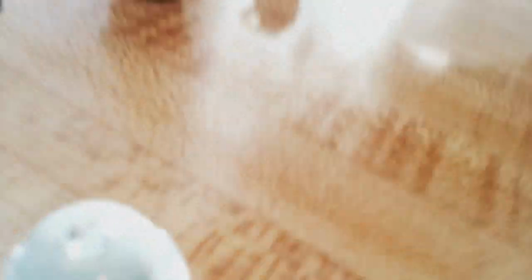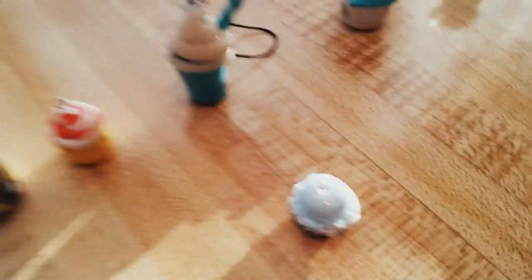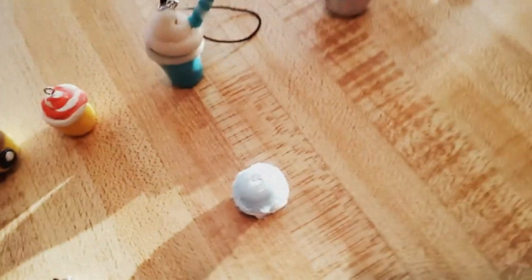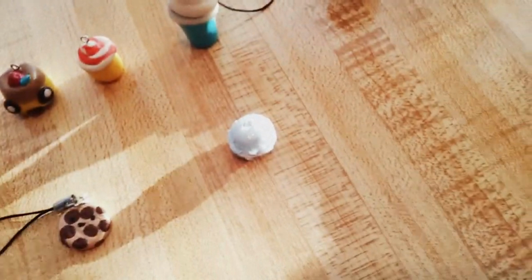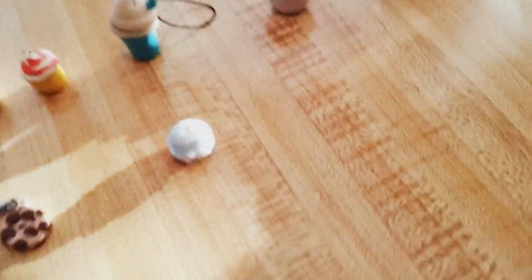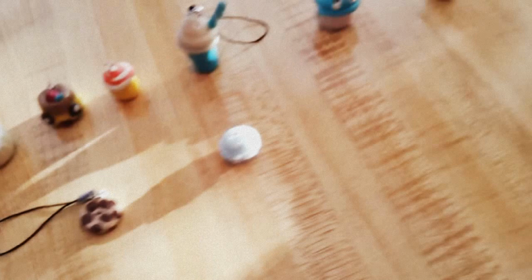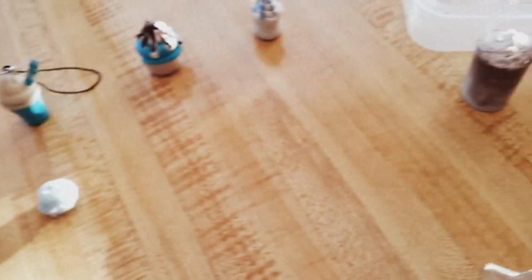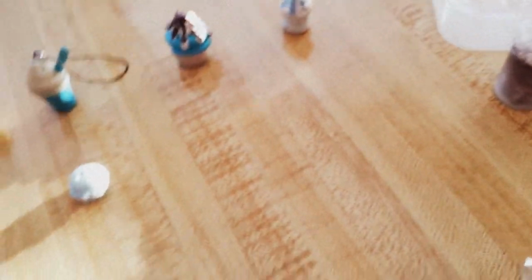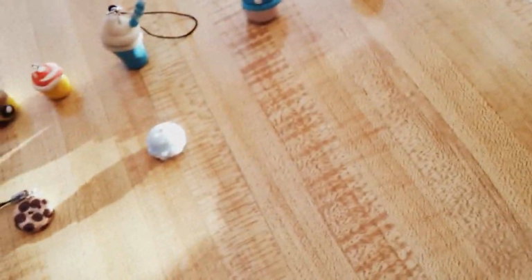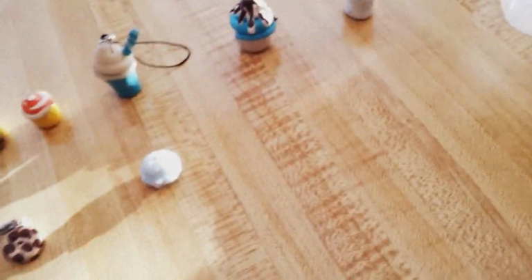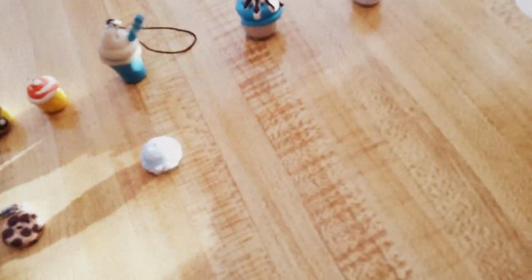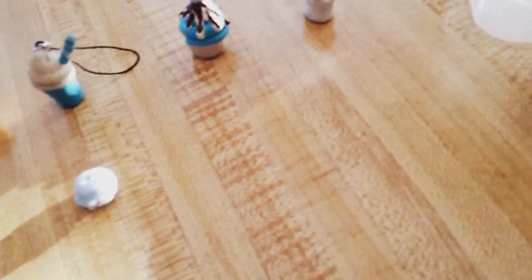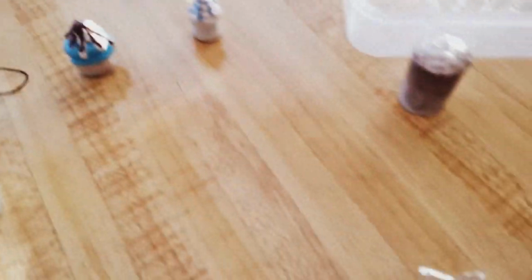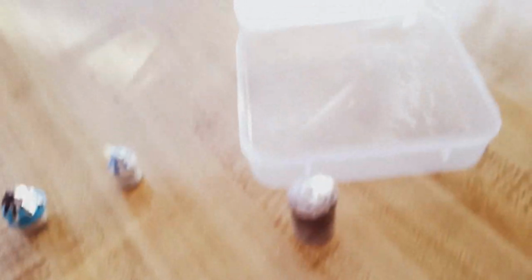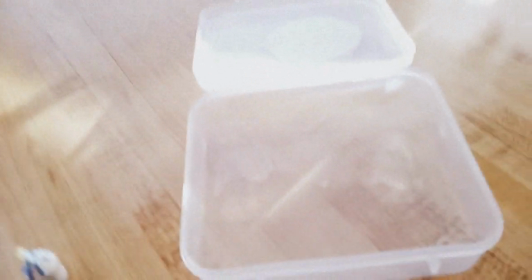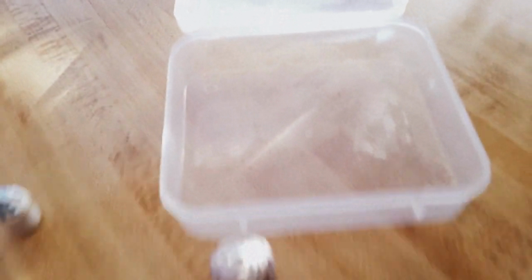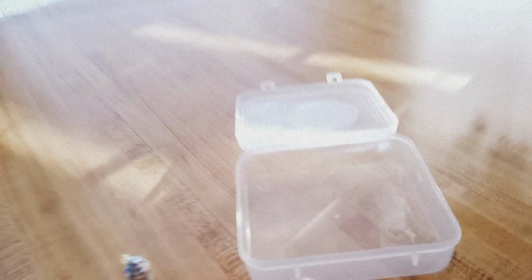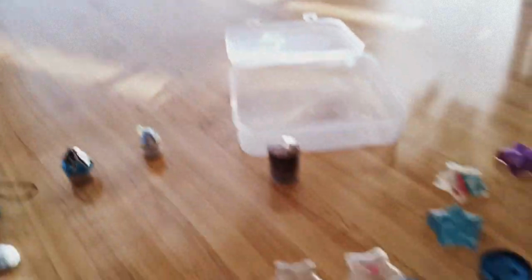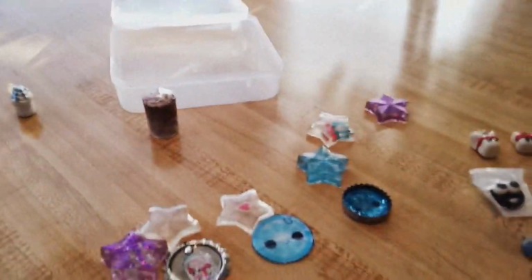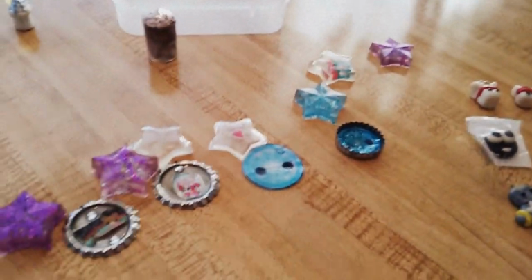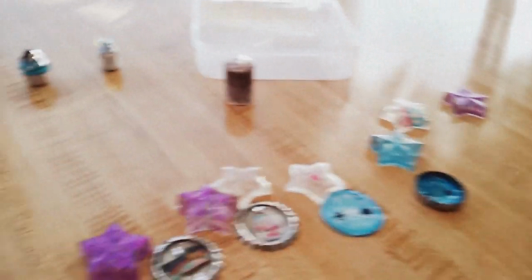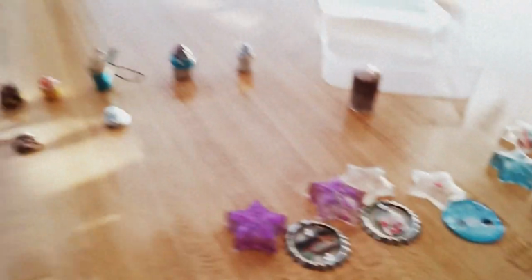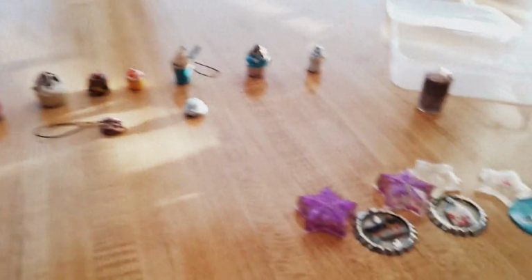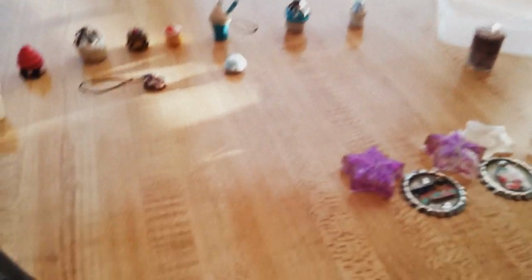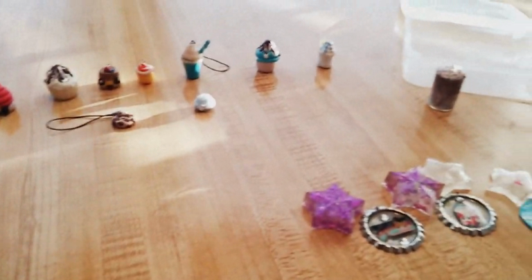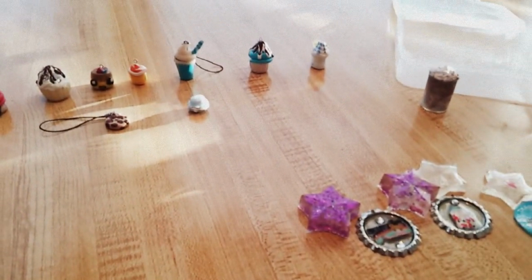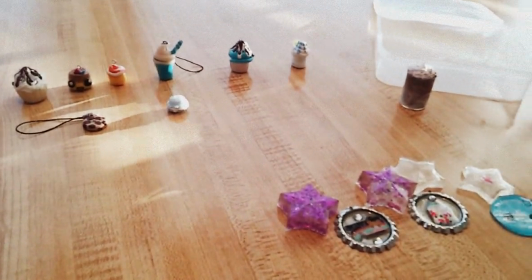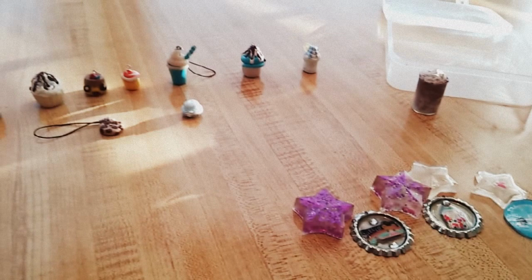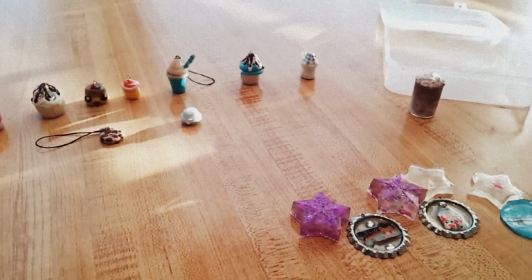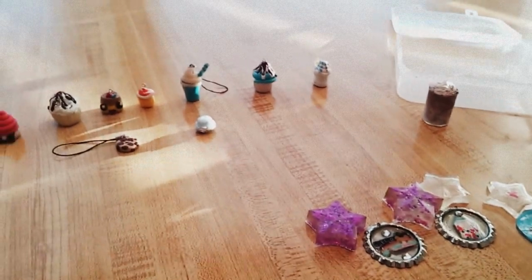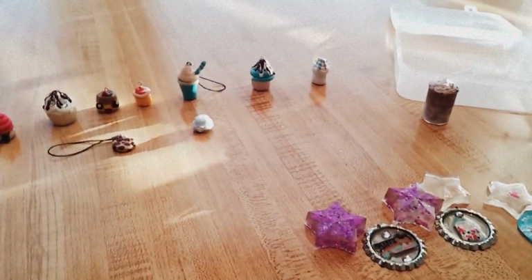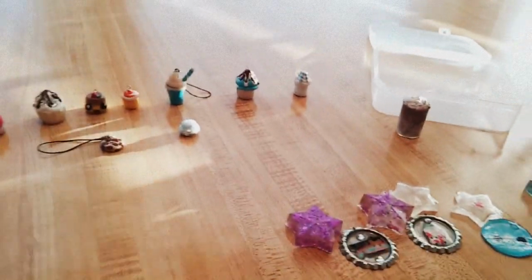It's really tiny, it's about the size of my thumb — not my fingernail on my thumb. Okay, so those are all my creations. Thanks for watching, please subscribe, comment and like — bye!